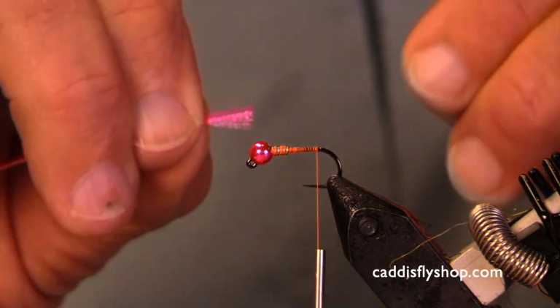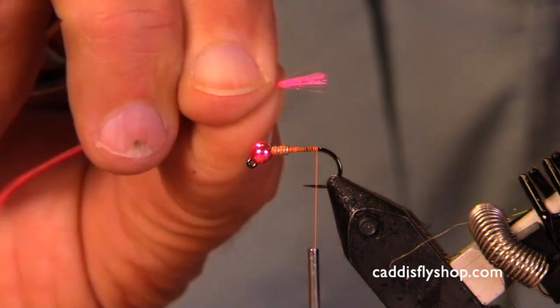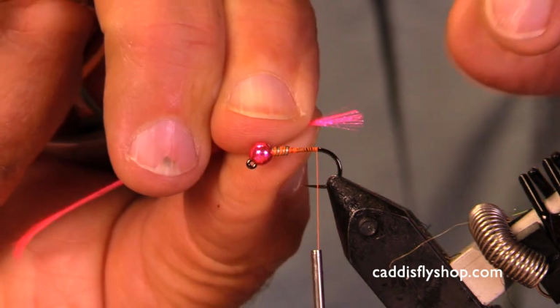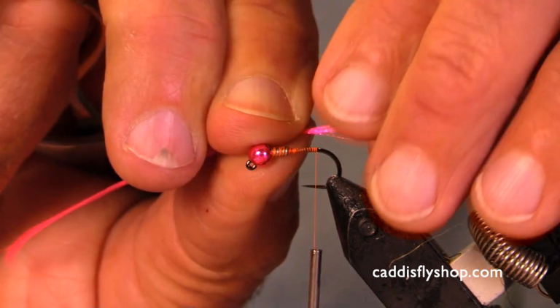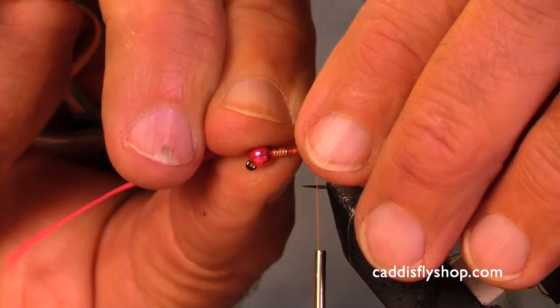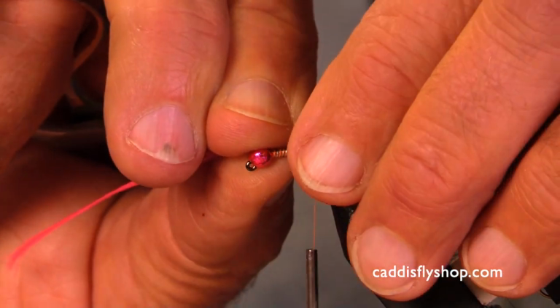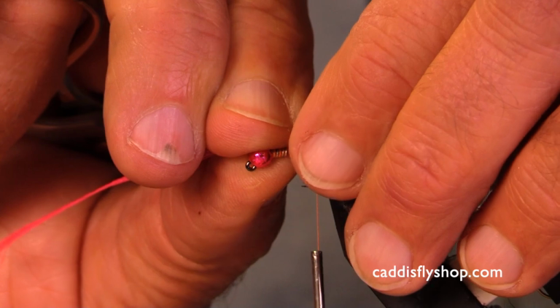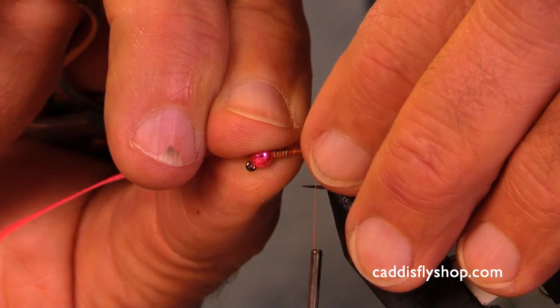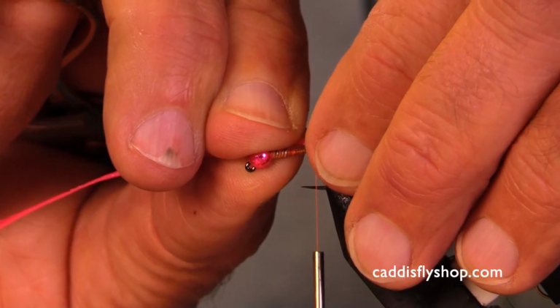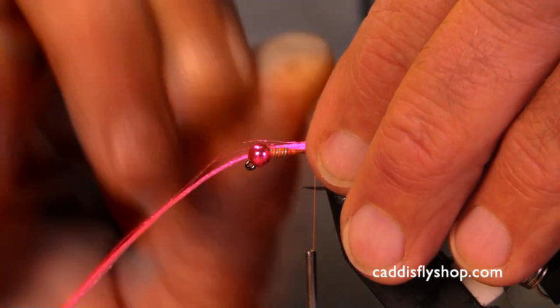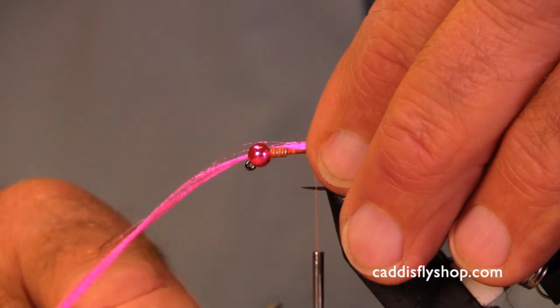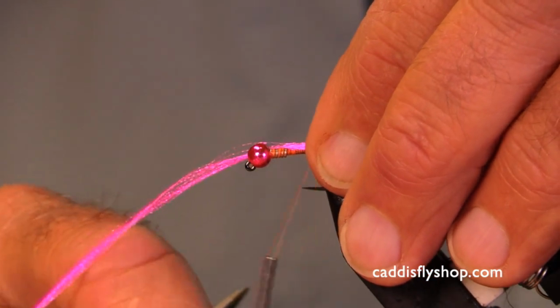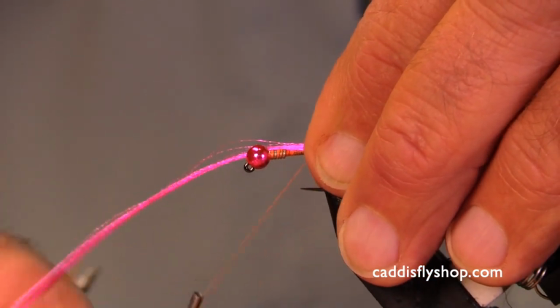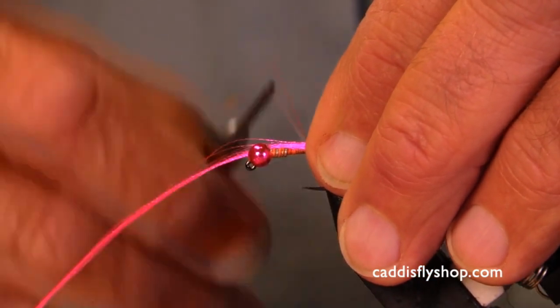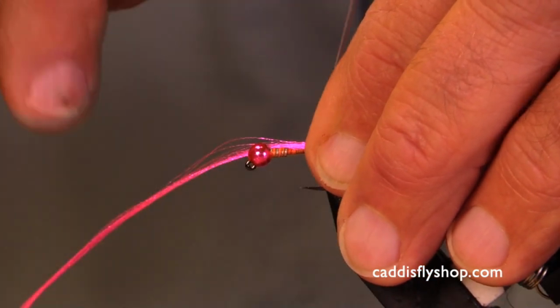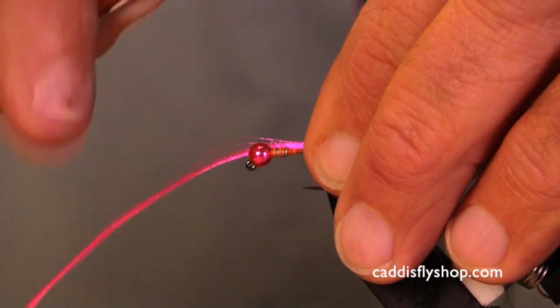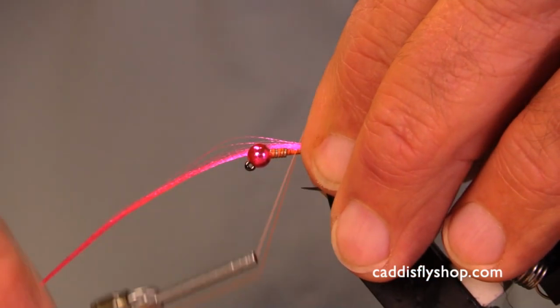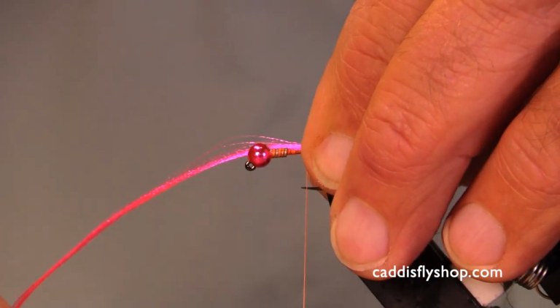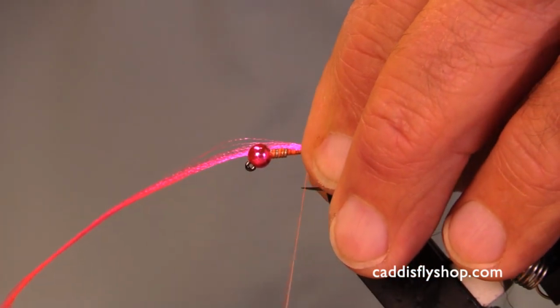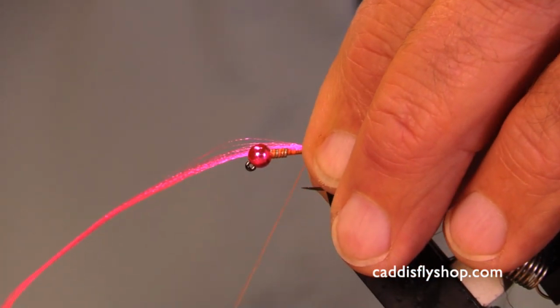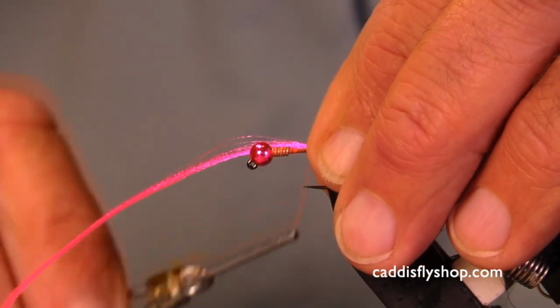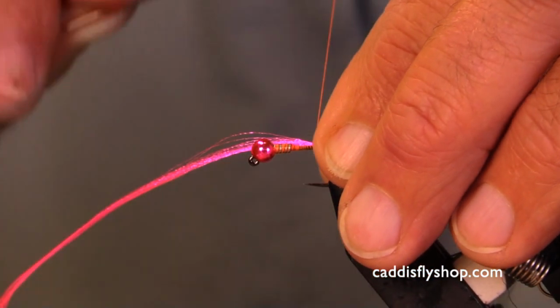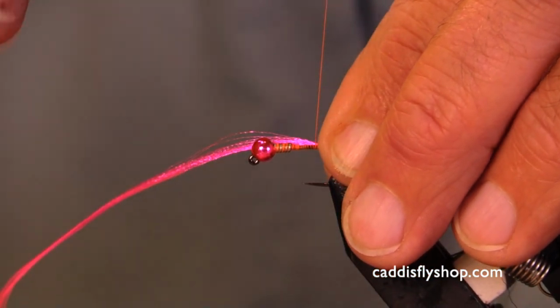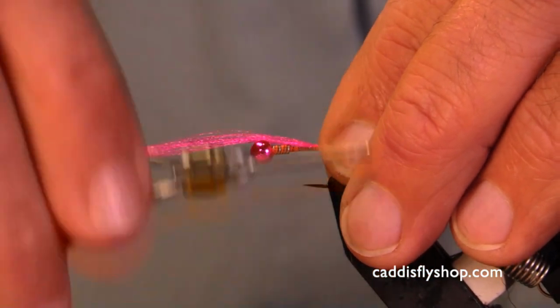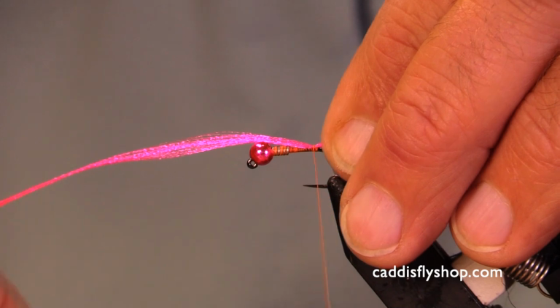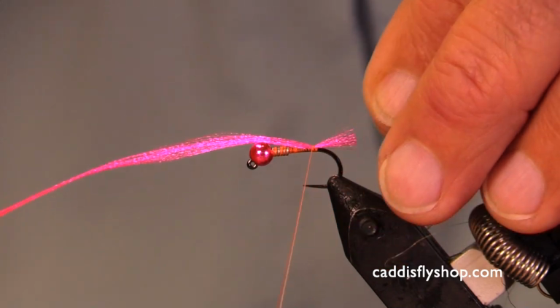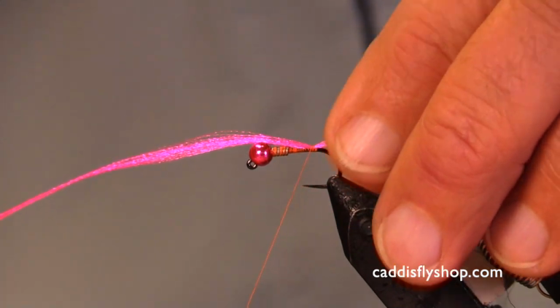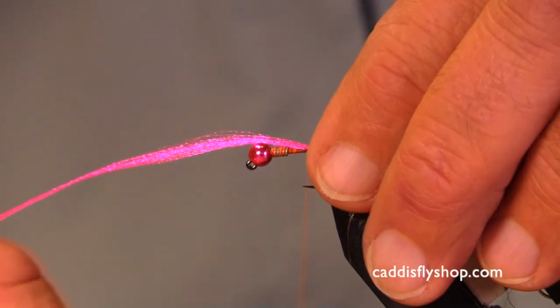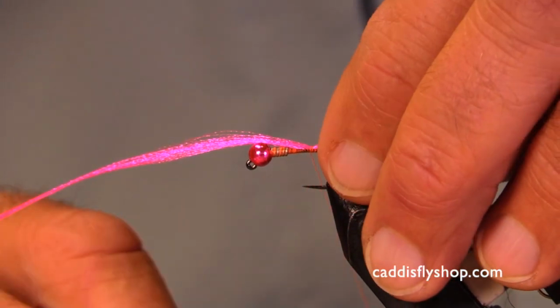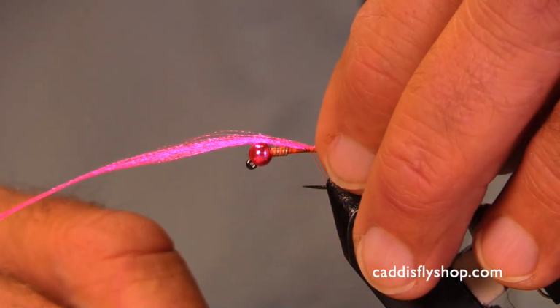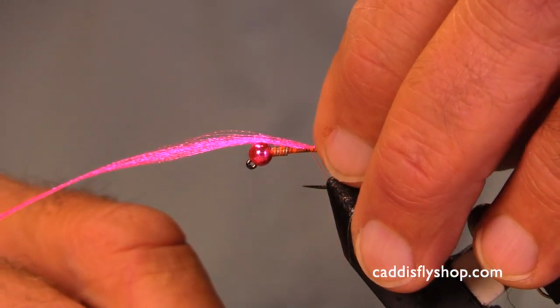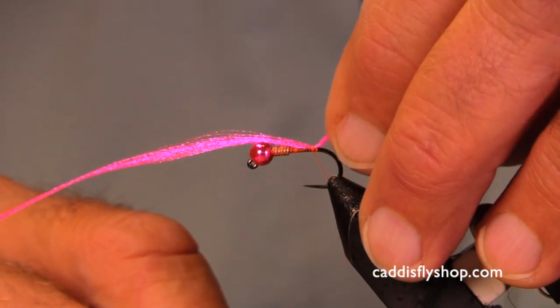These fish — if you get the right circumstances, summer, winter — if you've got a fishy fly.